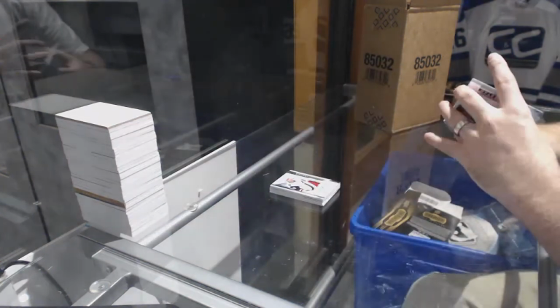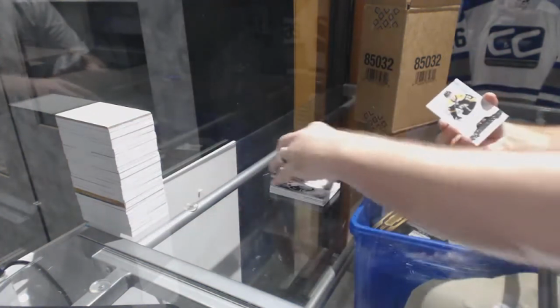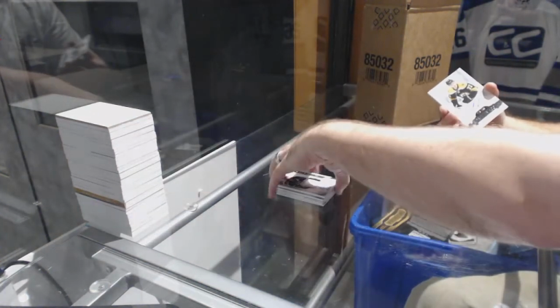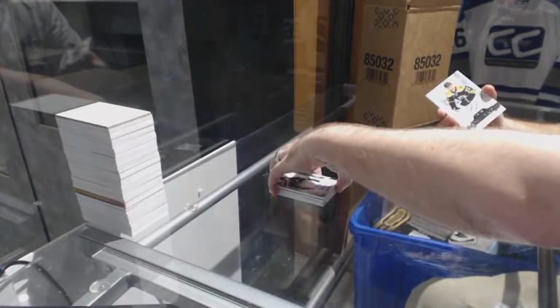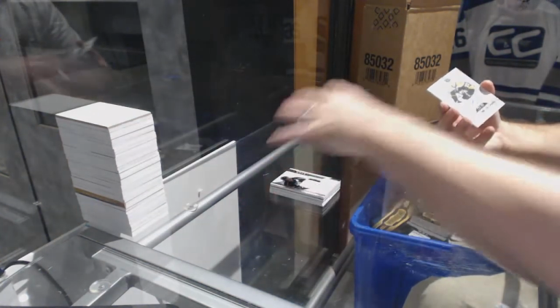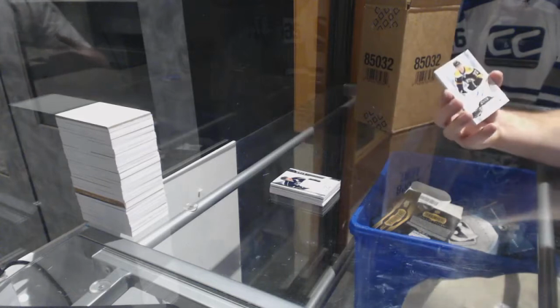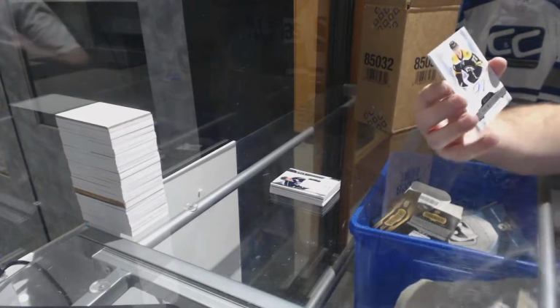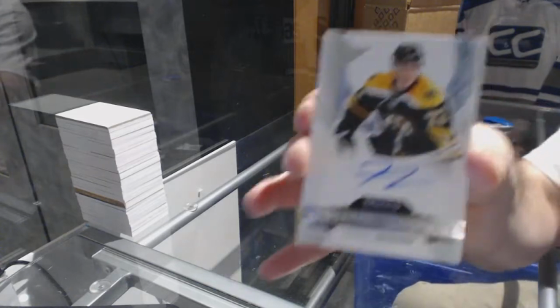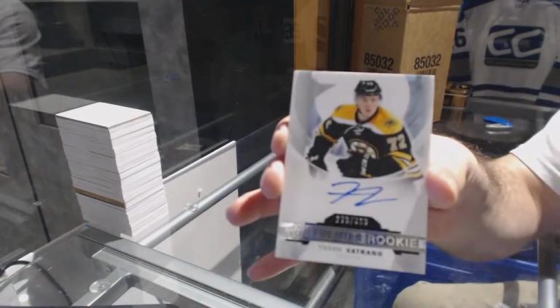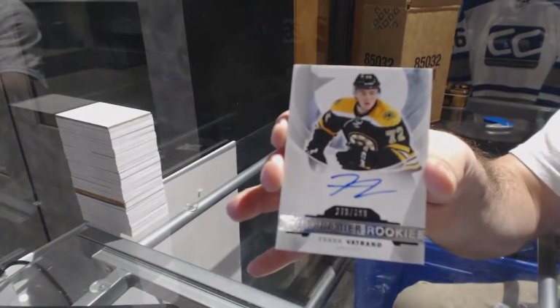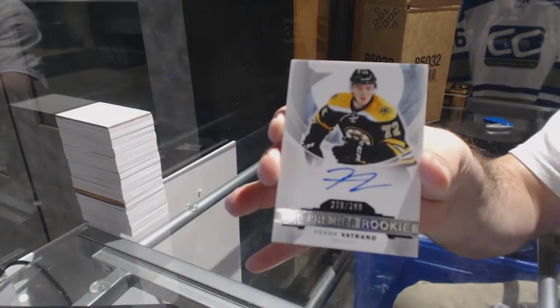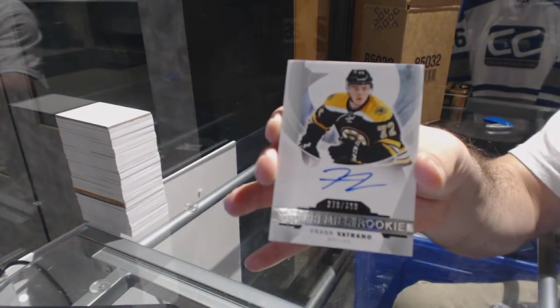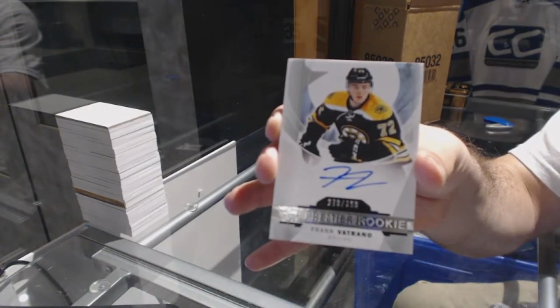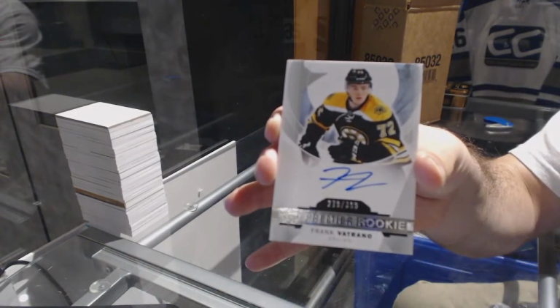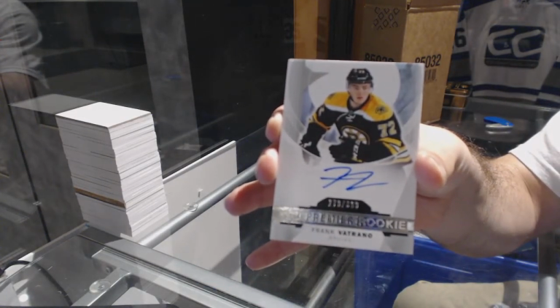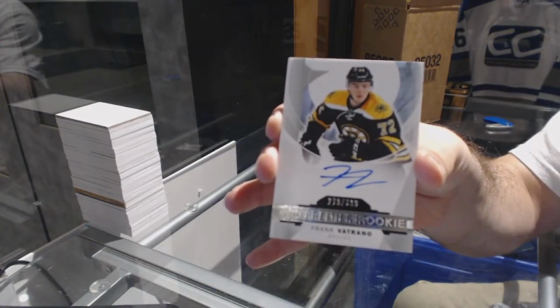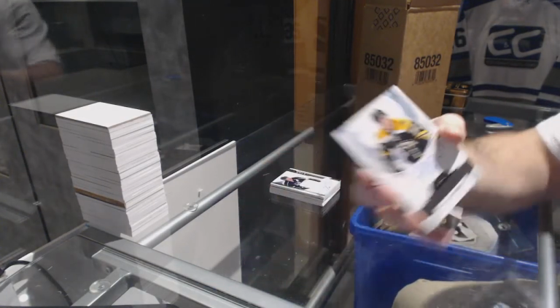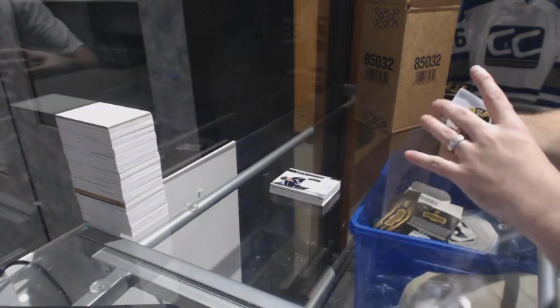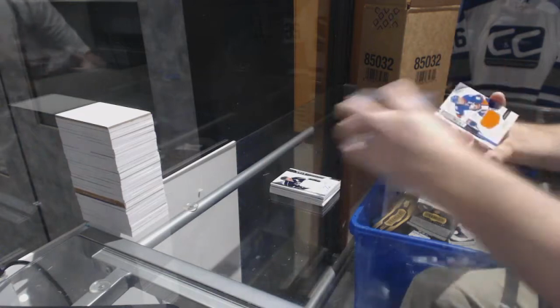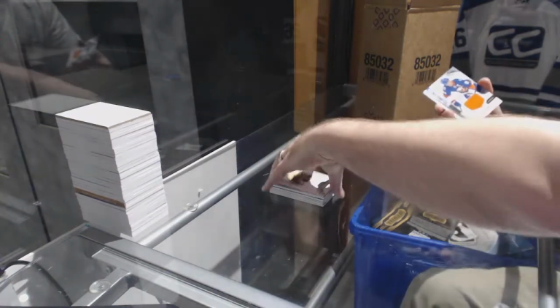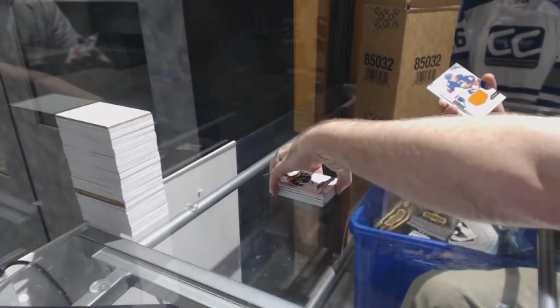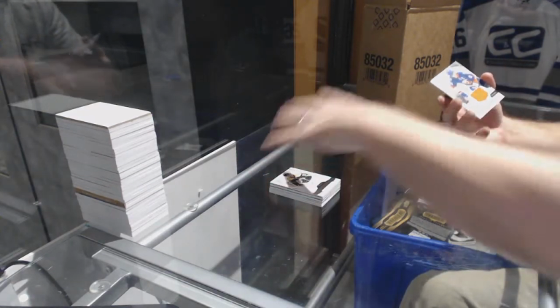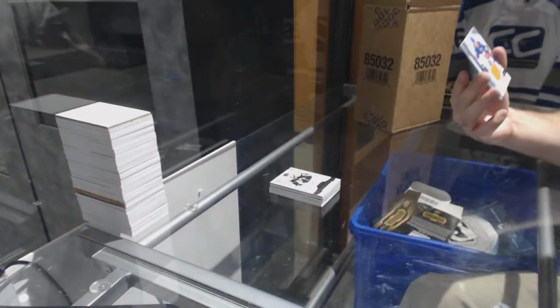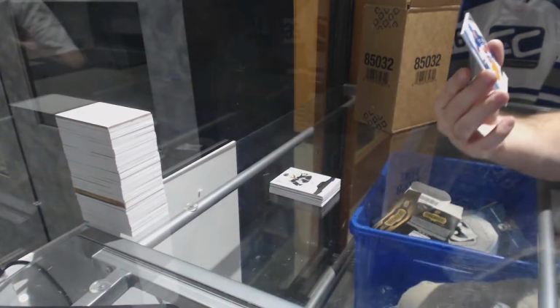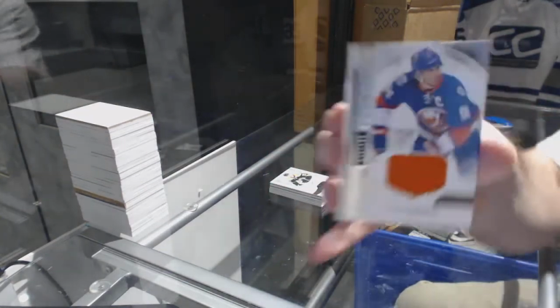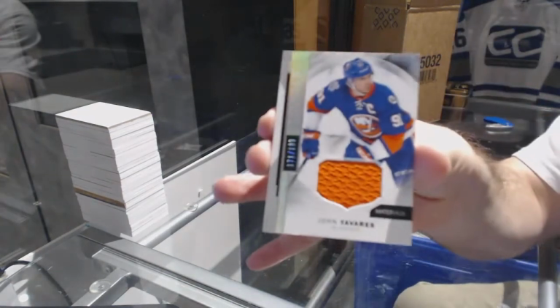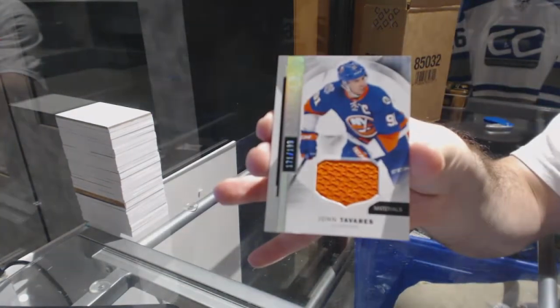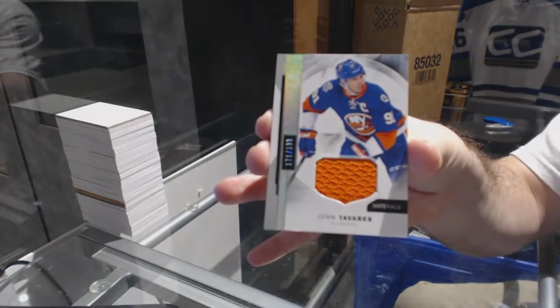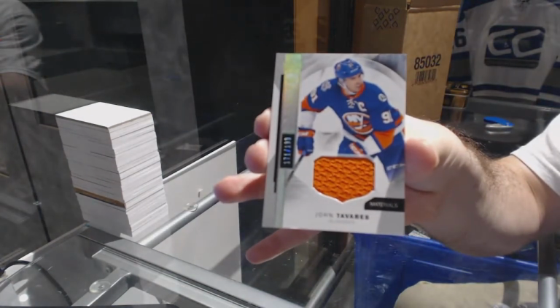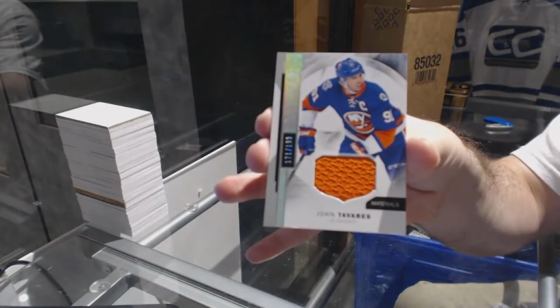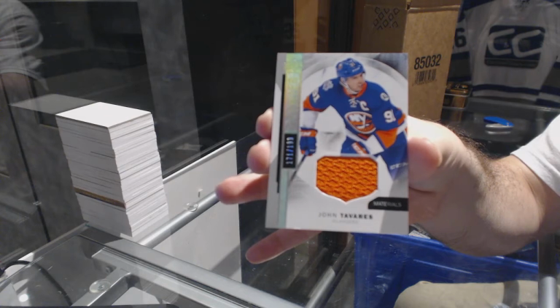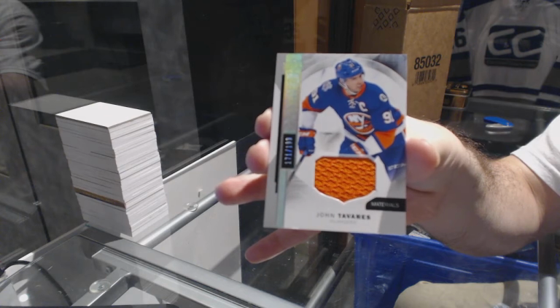For the Boston Bruins, number /399, Frank Vatrano — rookie auto. And for the Islanders, number /199, John Tavares — base jersey.